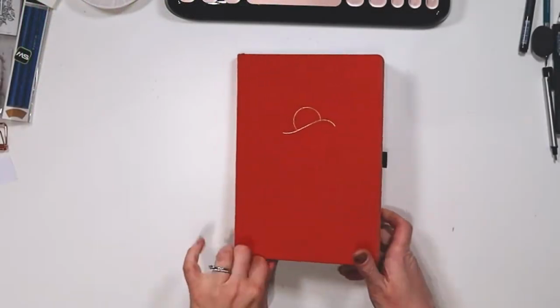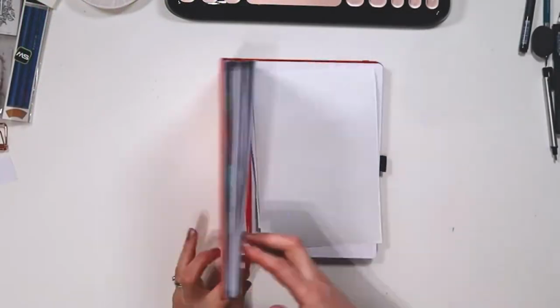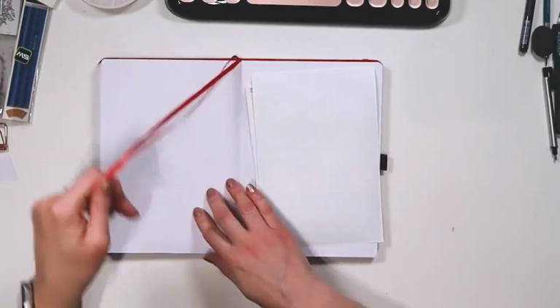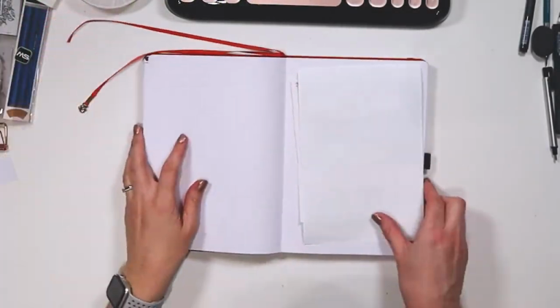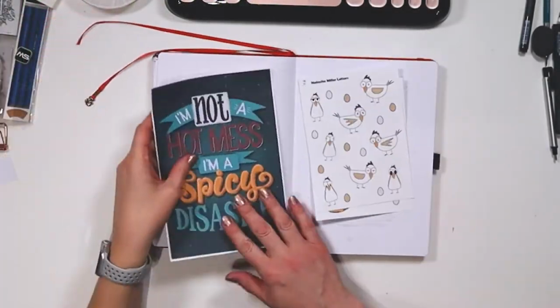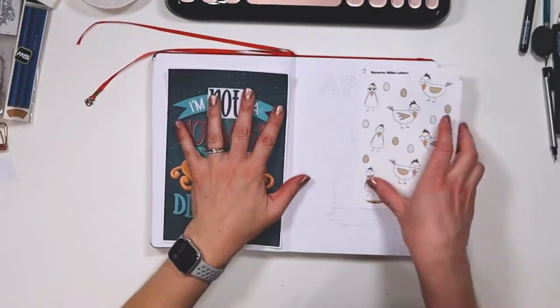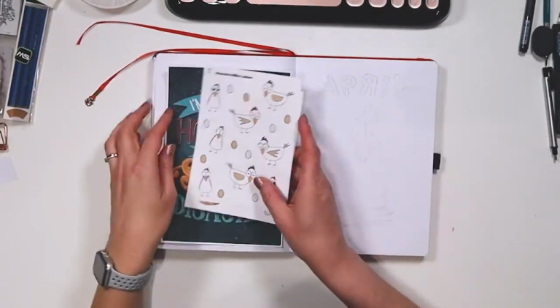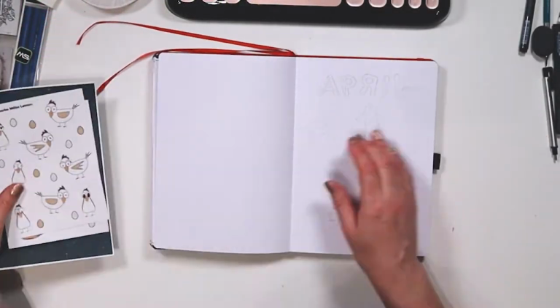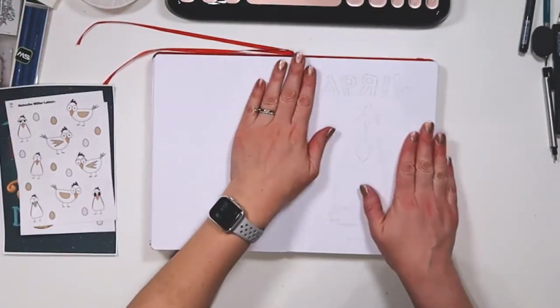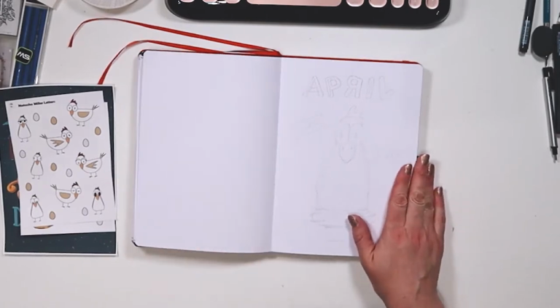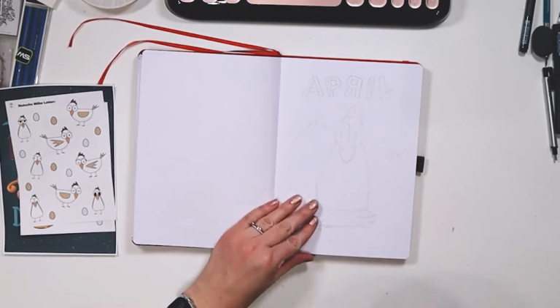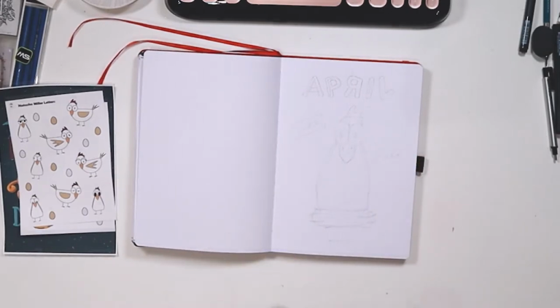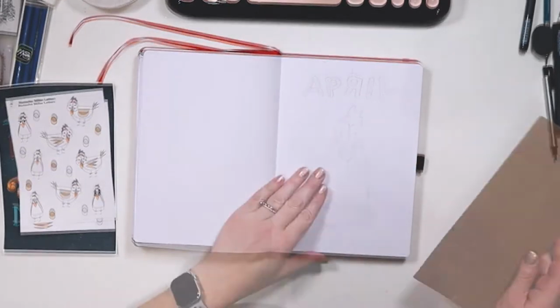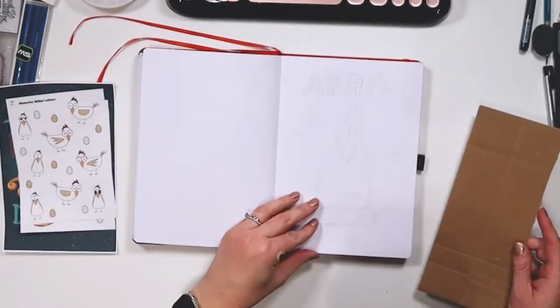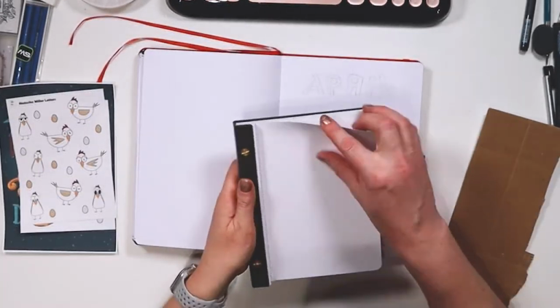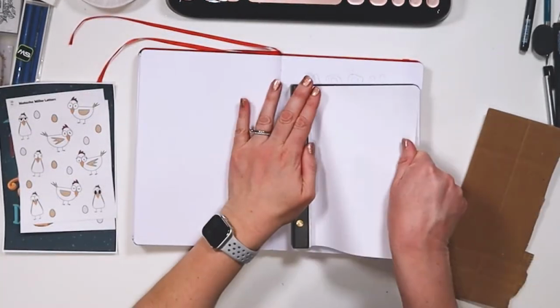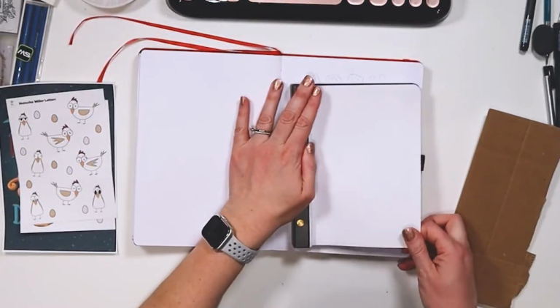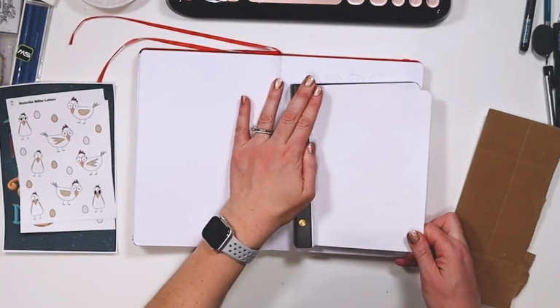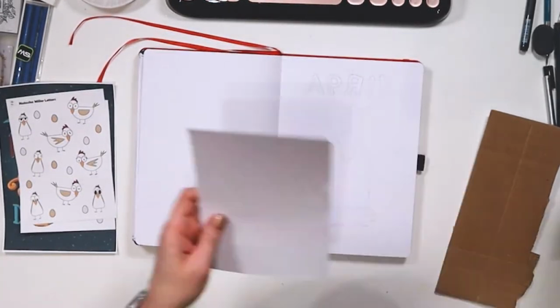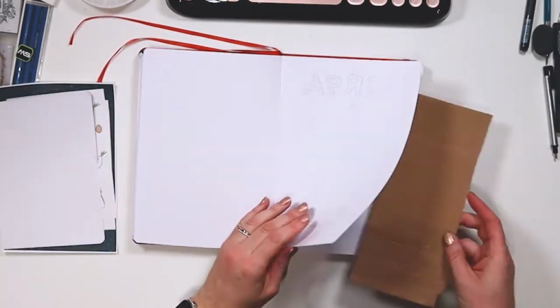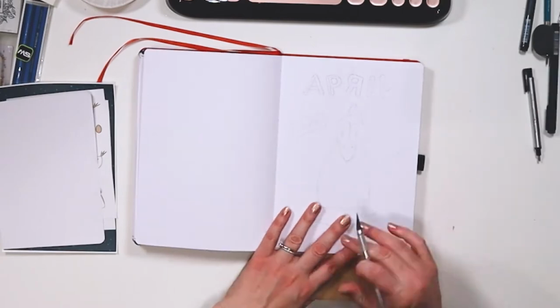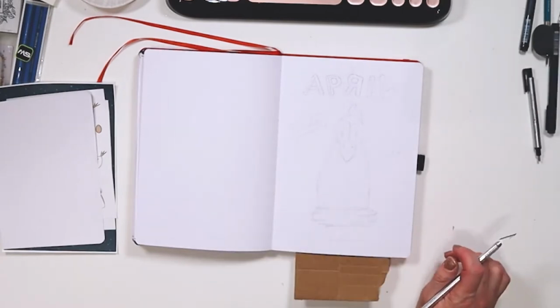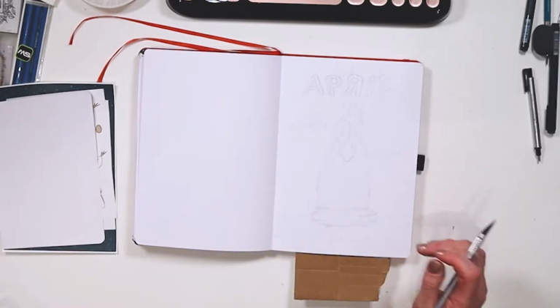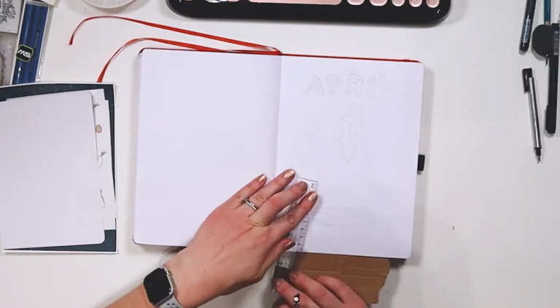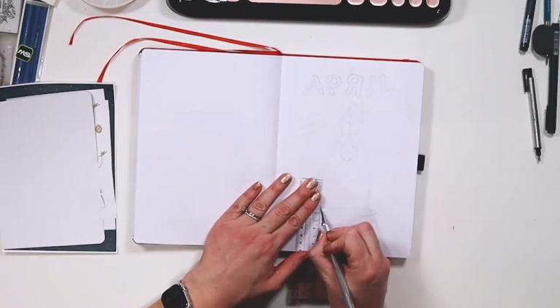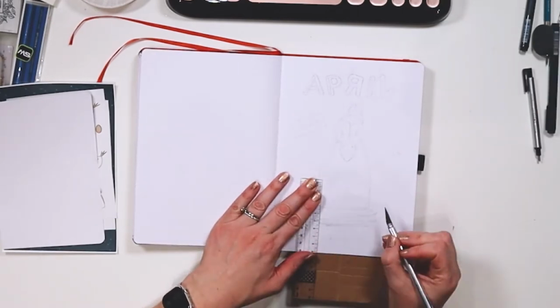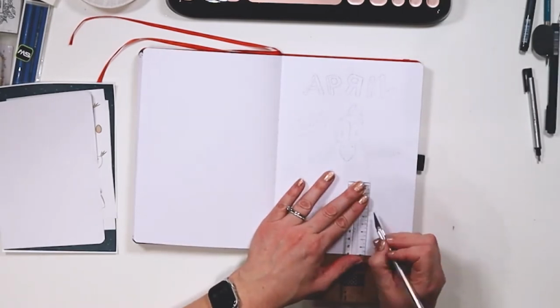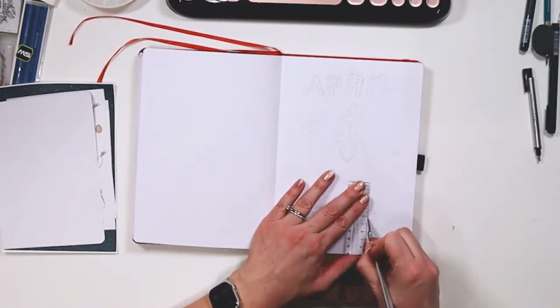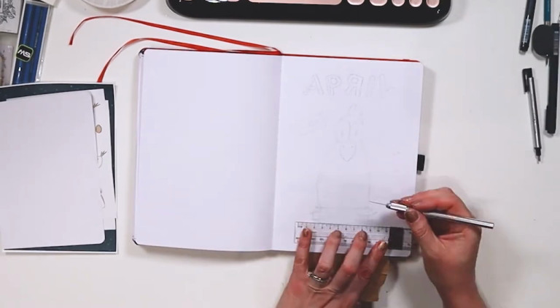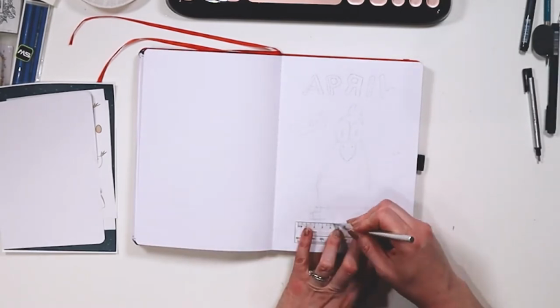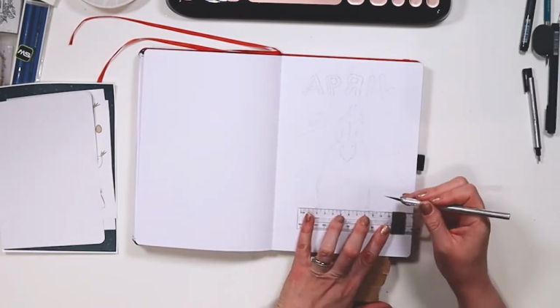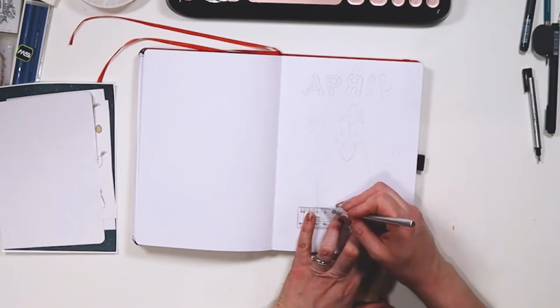Hi everybody, thank you for joining me today. Today I am sharing my bullet journal setup for April 2022. I am using a chicken theme. The thought process went Easter, eggs, and we landed on chicken.